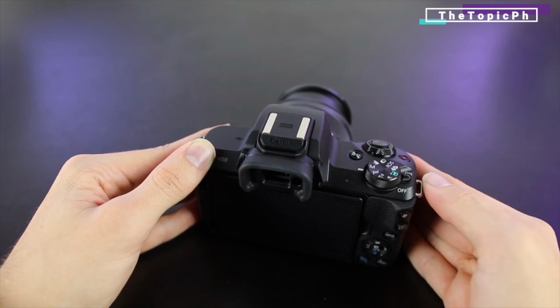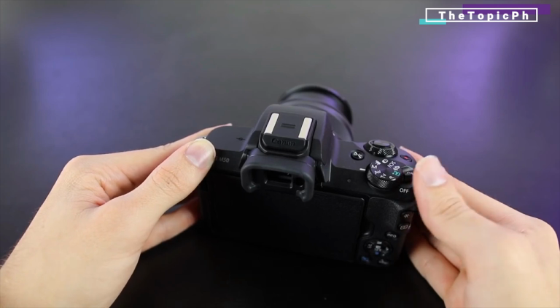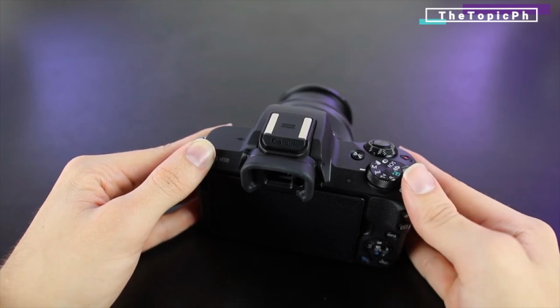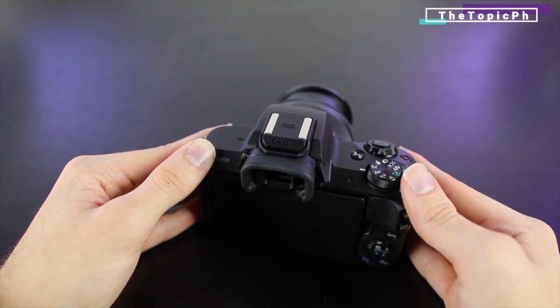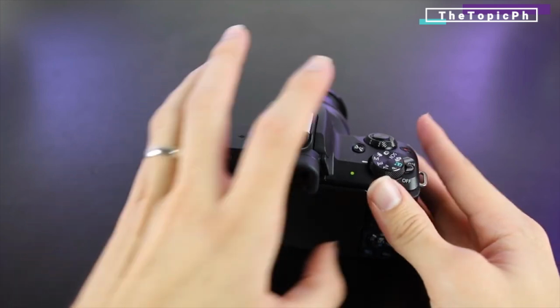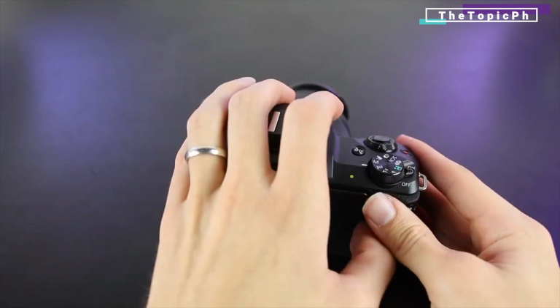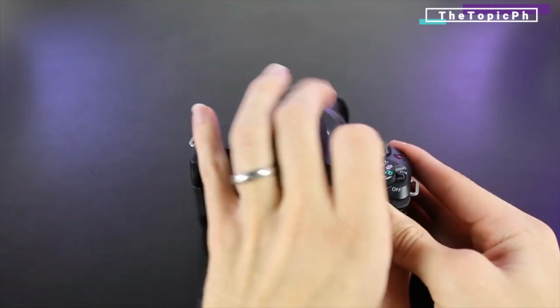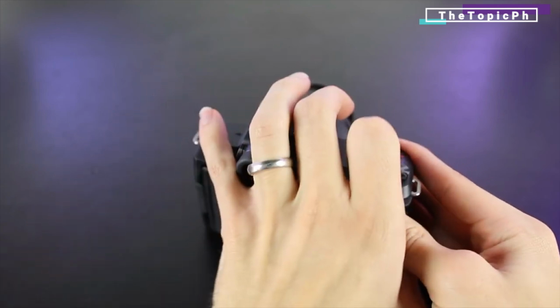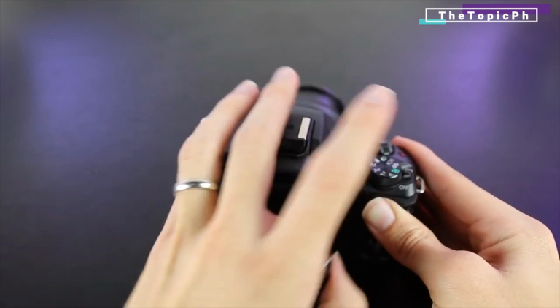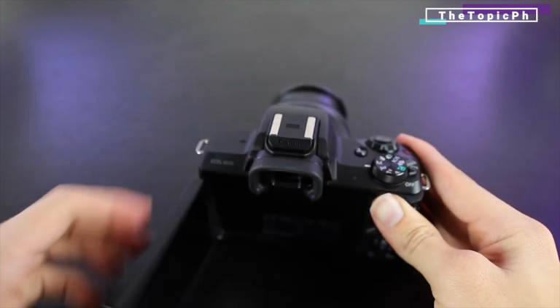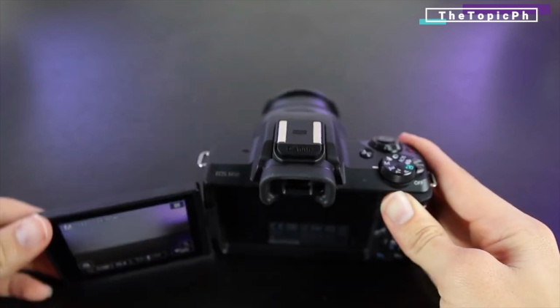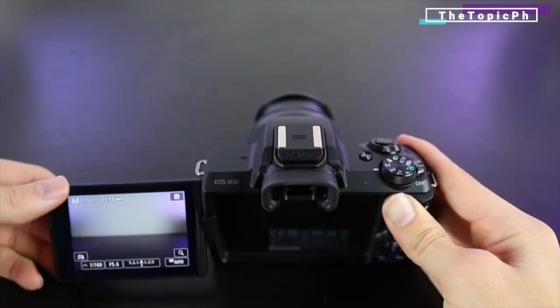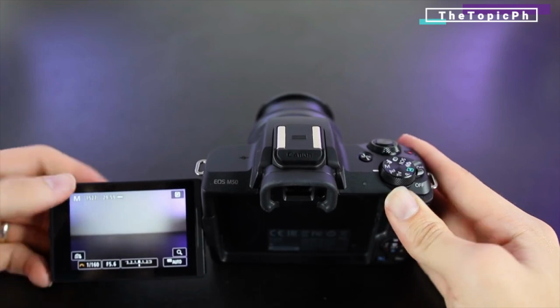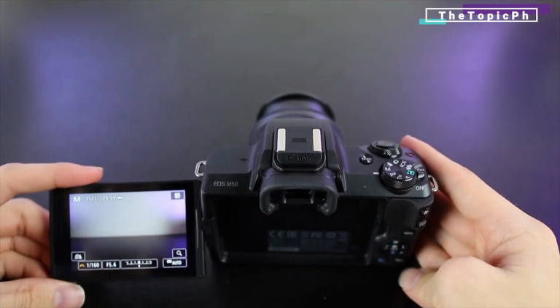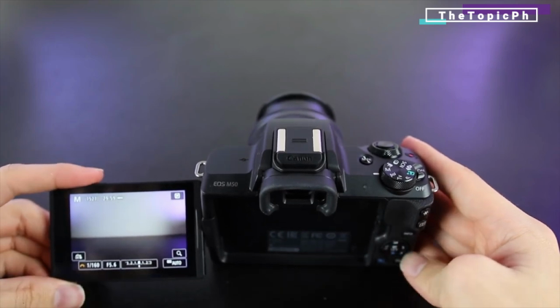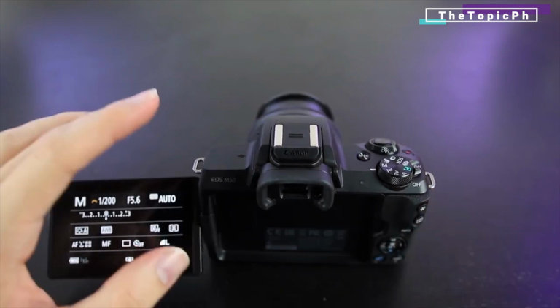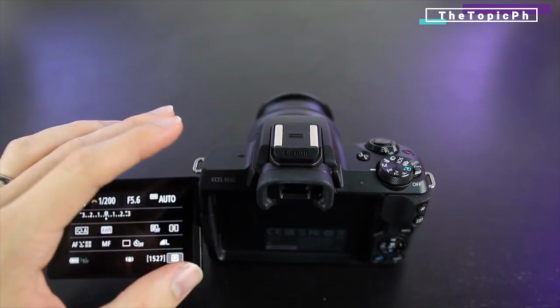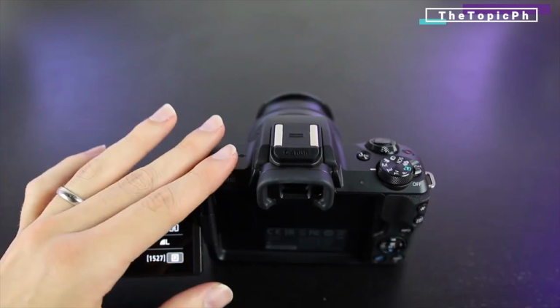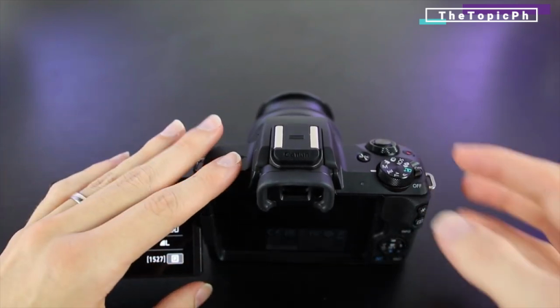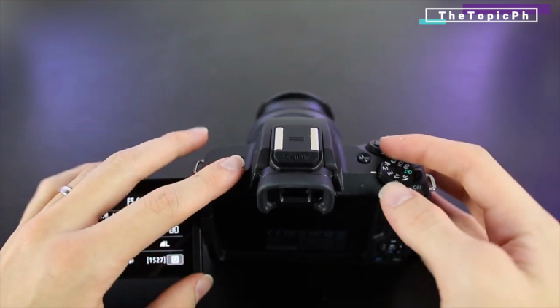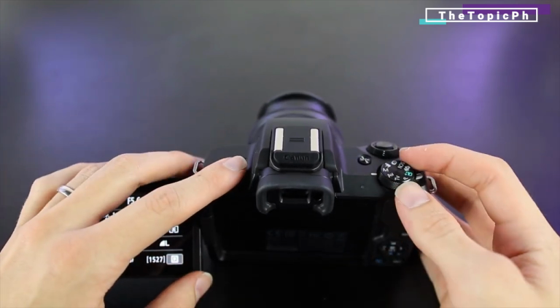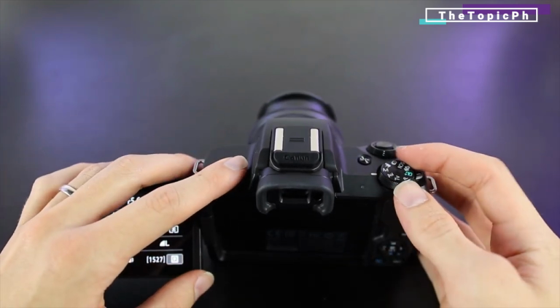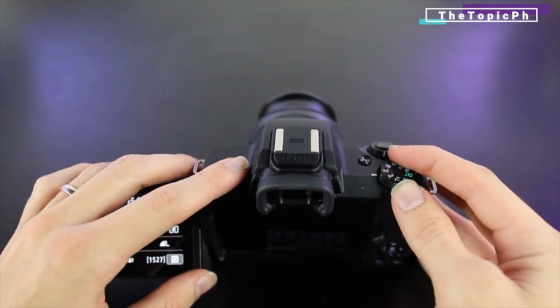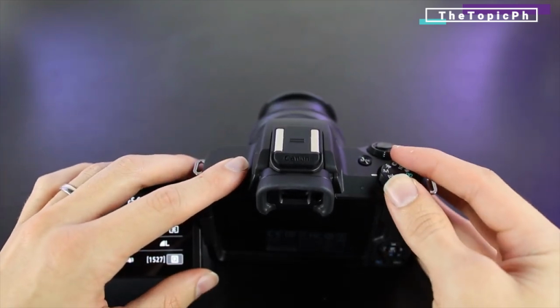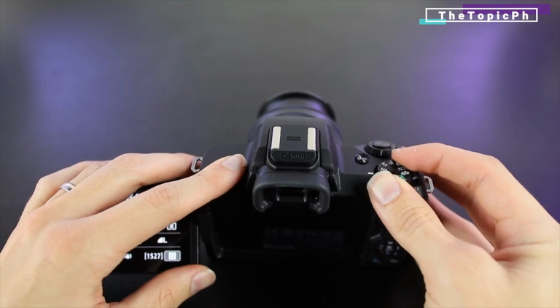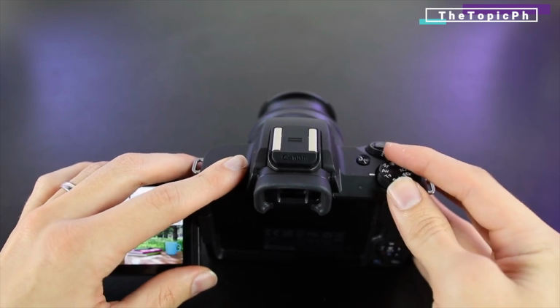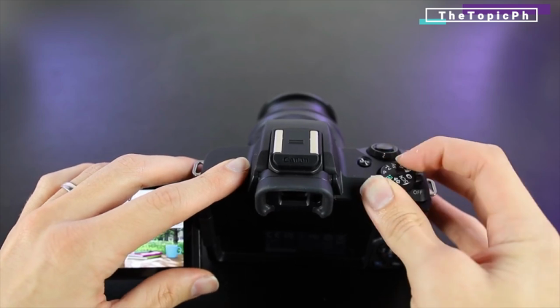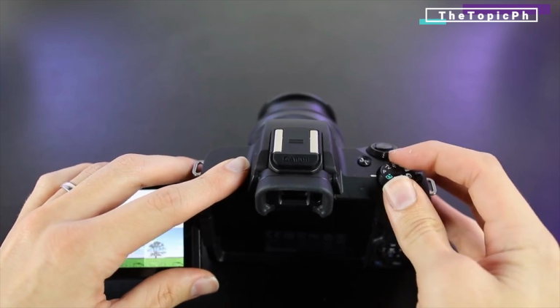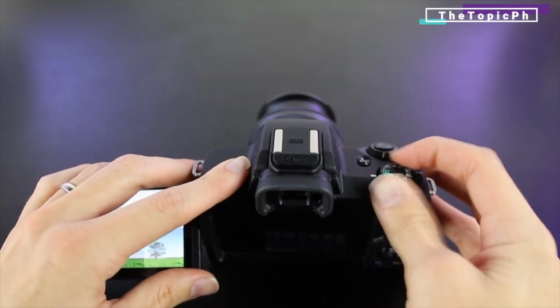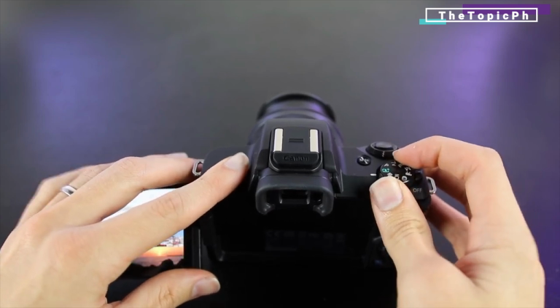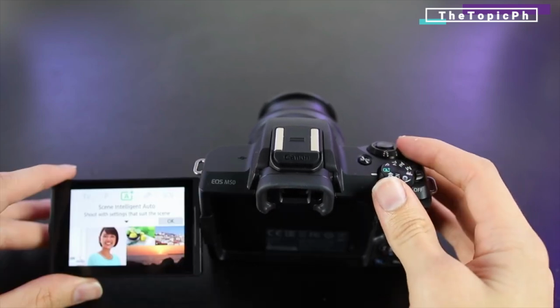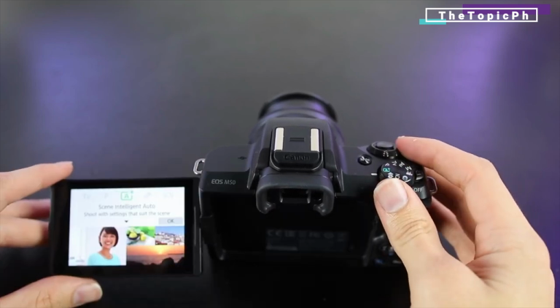But the point of the M50 is that it's compact and accessible. With a microphone input, vari-angle touchscreen, and a range of connectivity options in the mix, the M50 is still a stellar starter cam for budding vloggers.